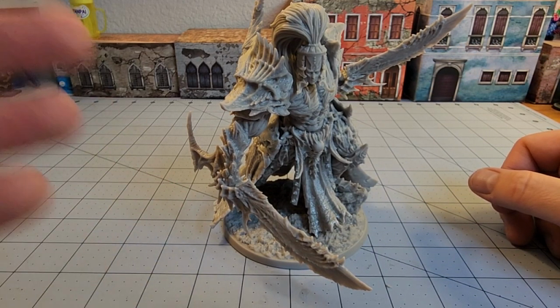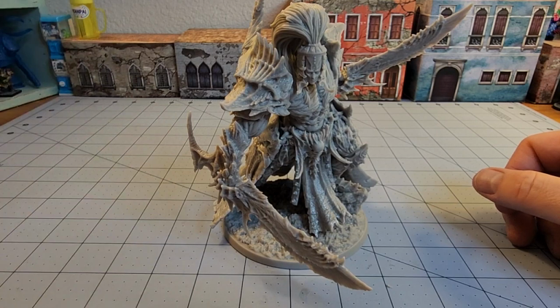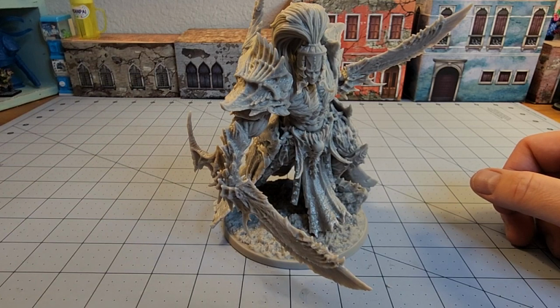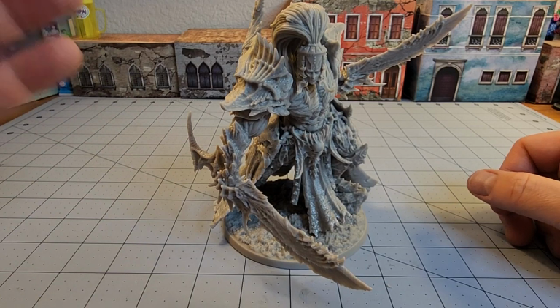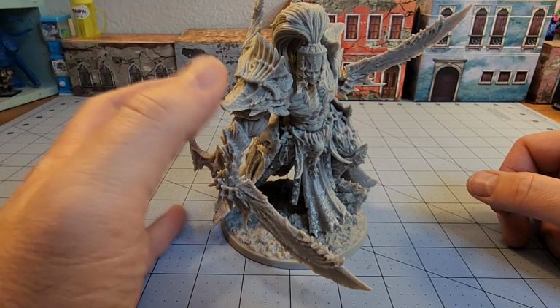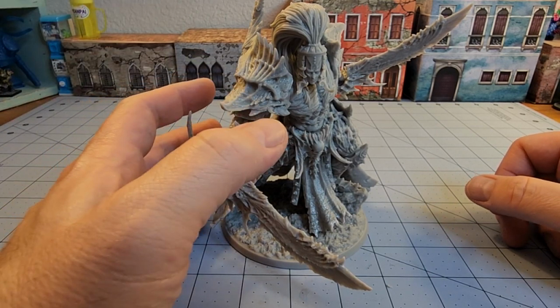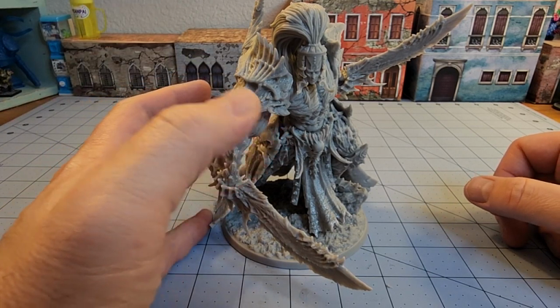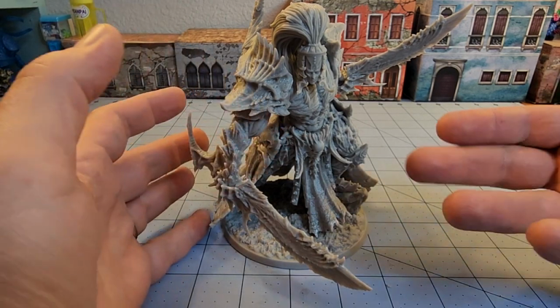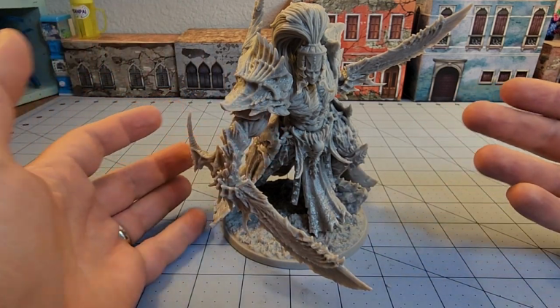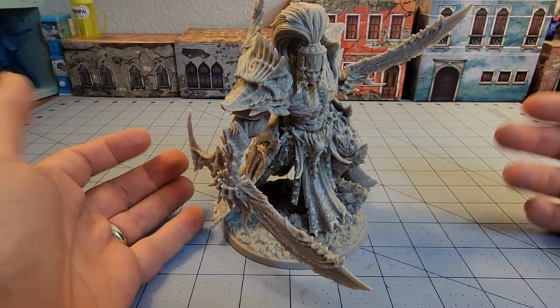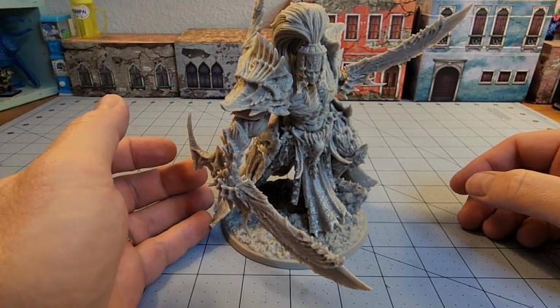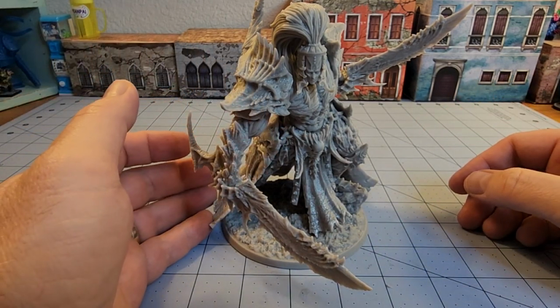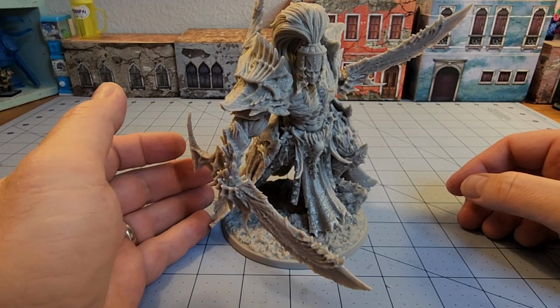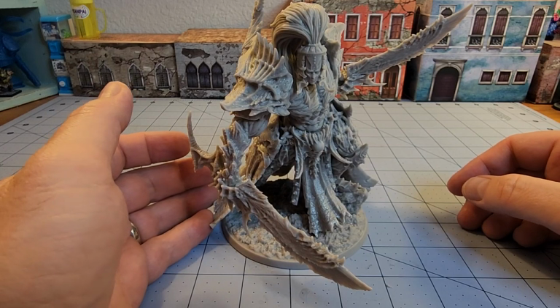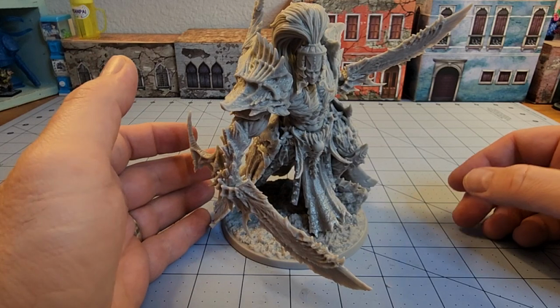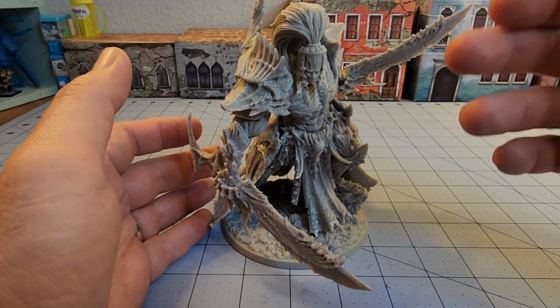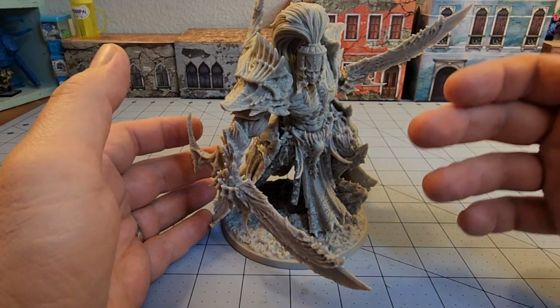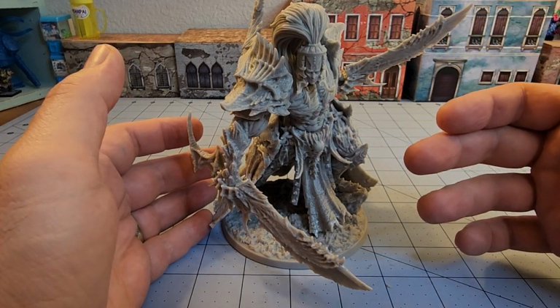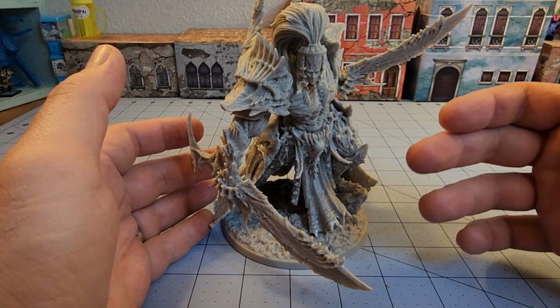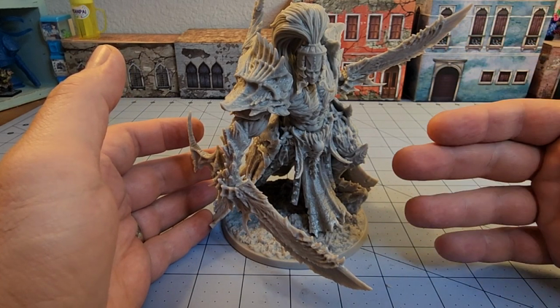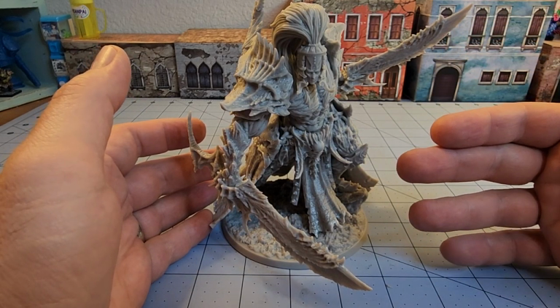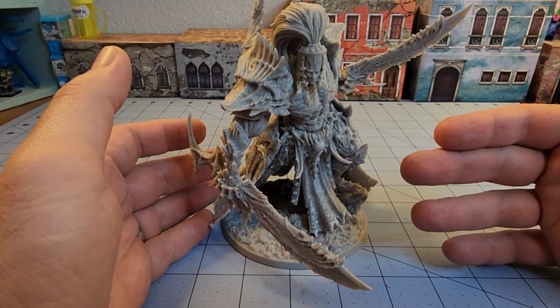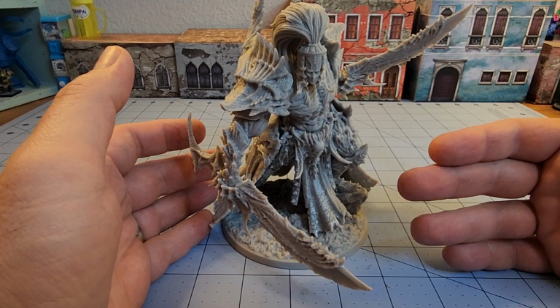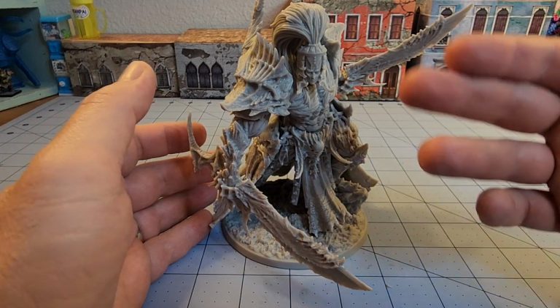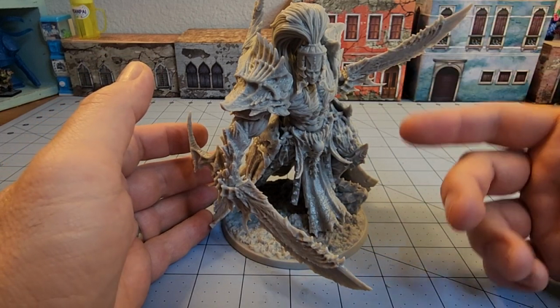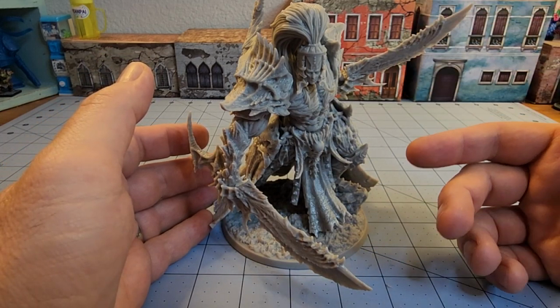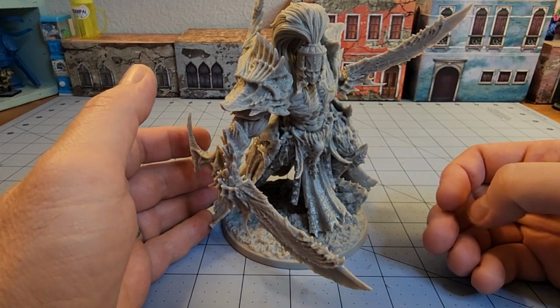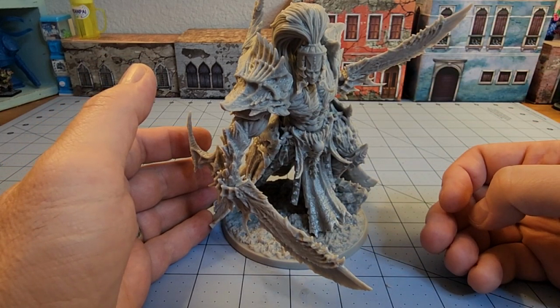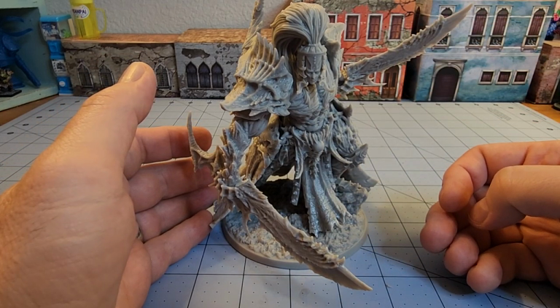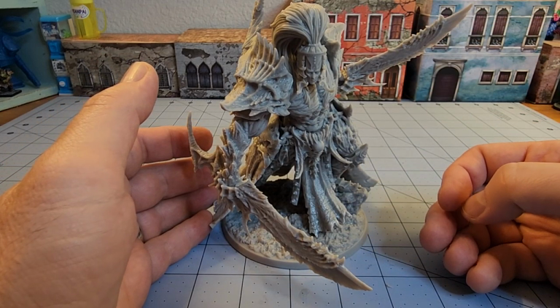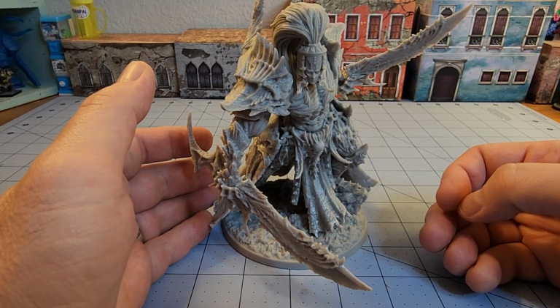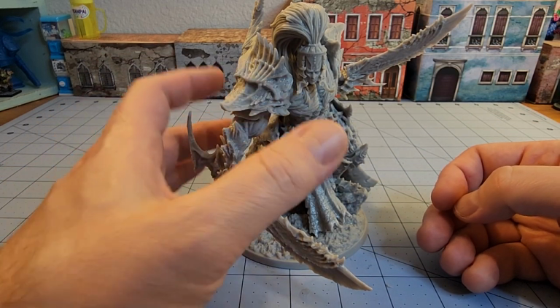I also think this is going to be a real showcase type piece, which most of Creature Caster's stuff really is. And if you are a better painter than the likes of me, giving something like this a really stellar paint job is going to make it really pop.